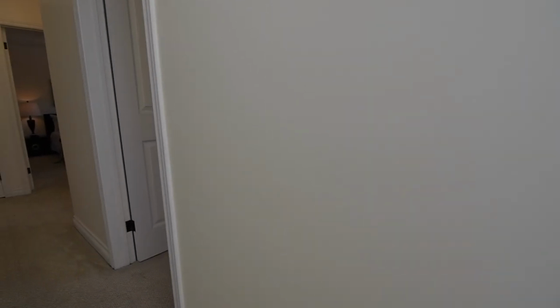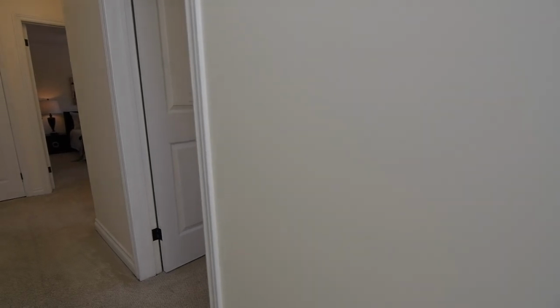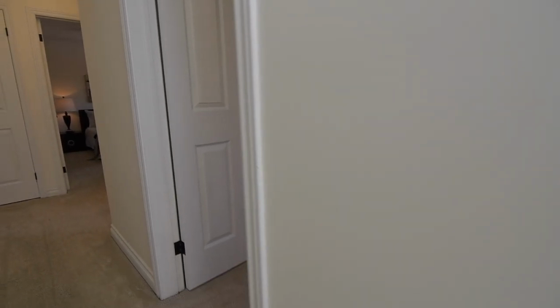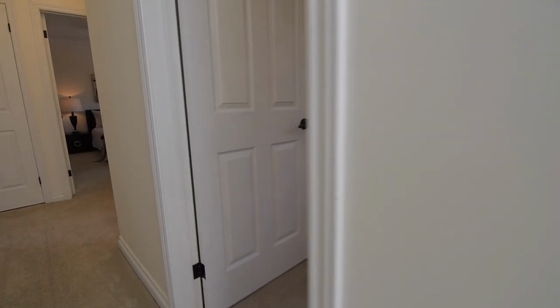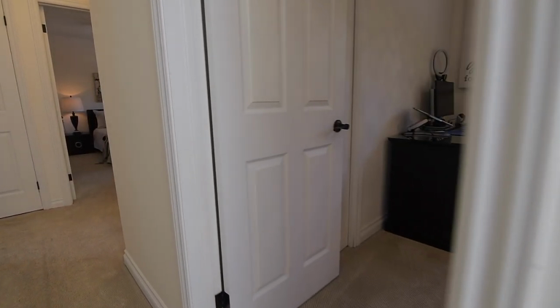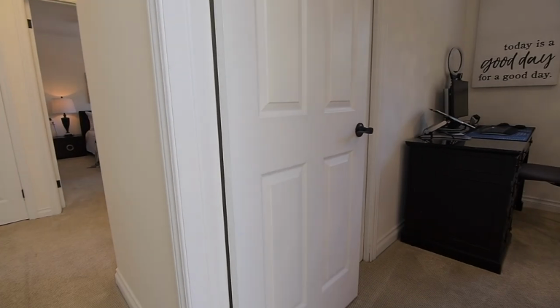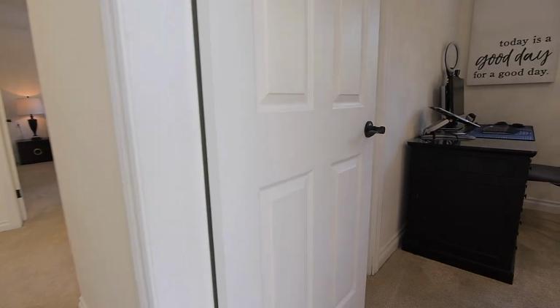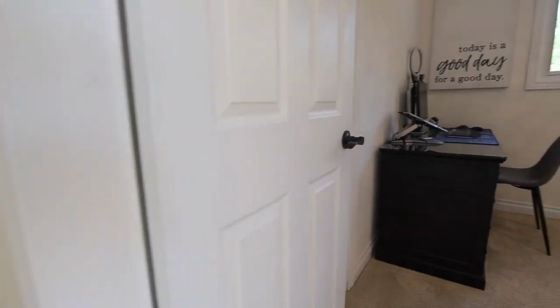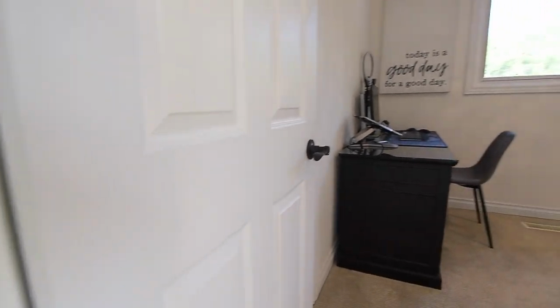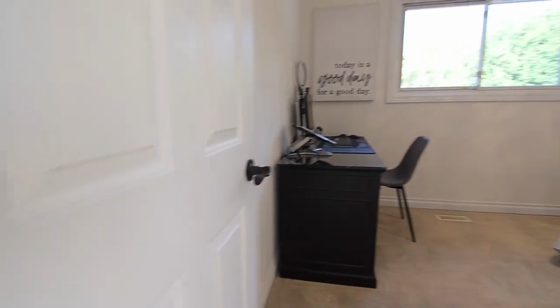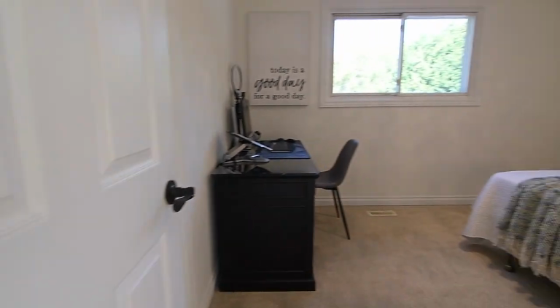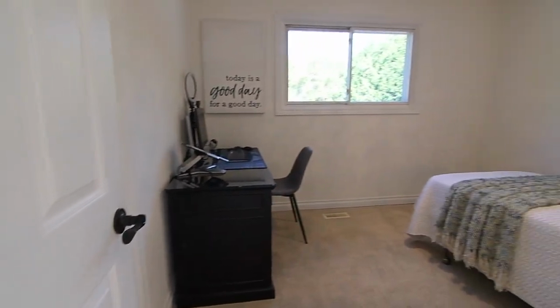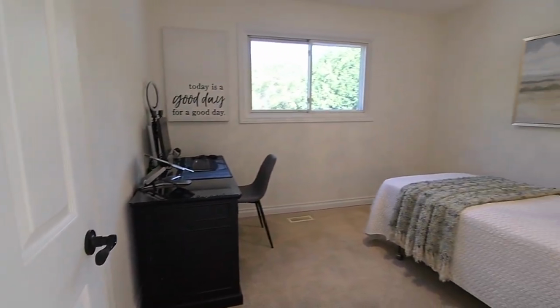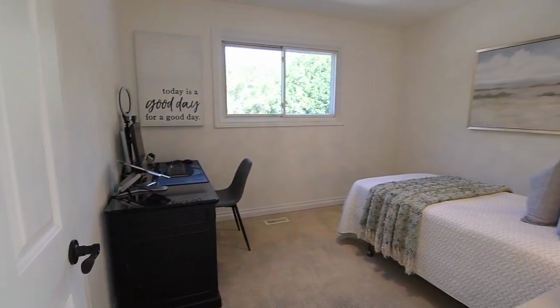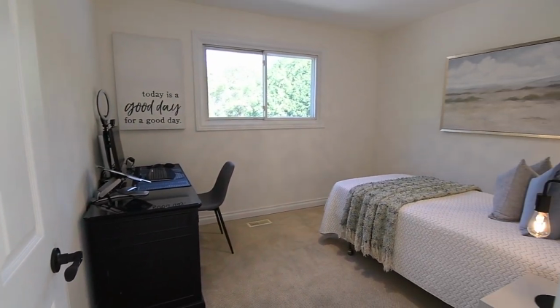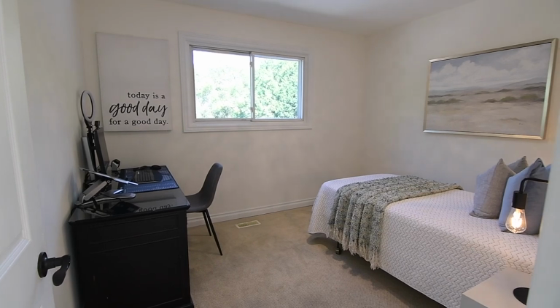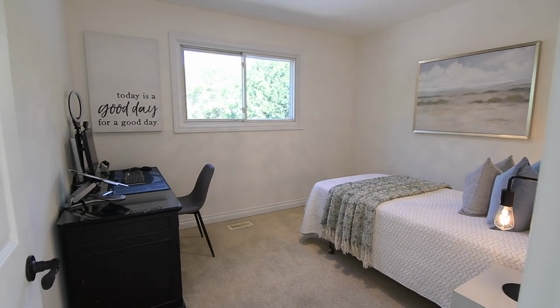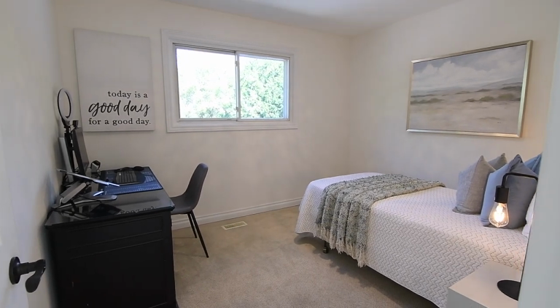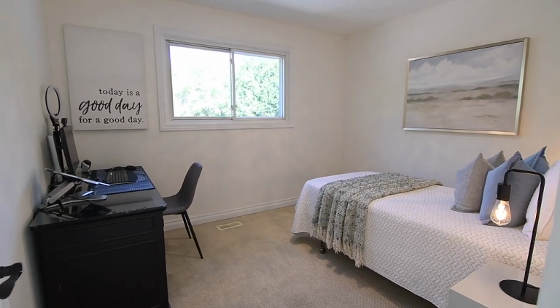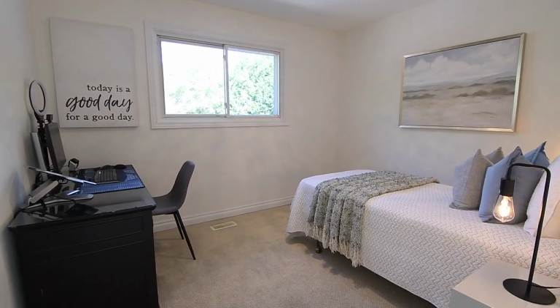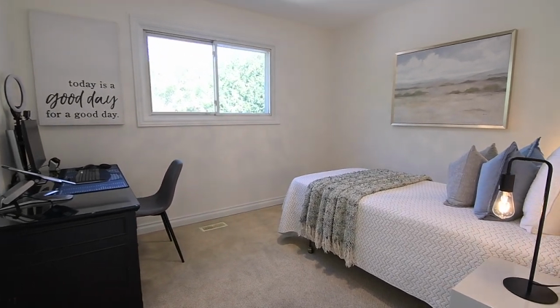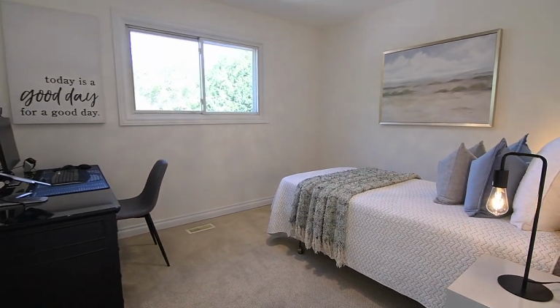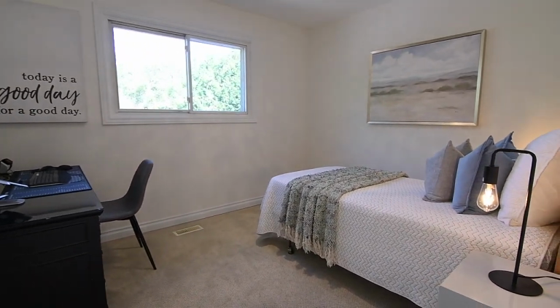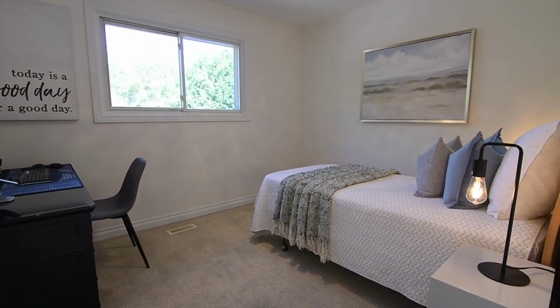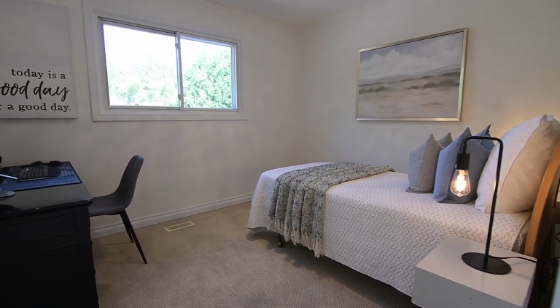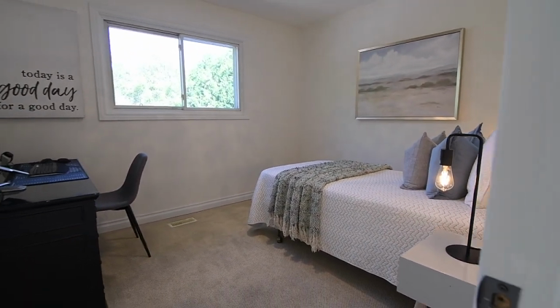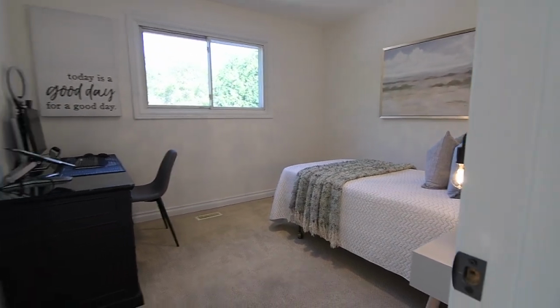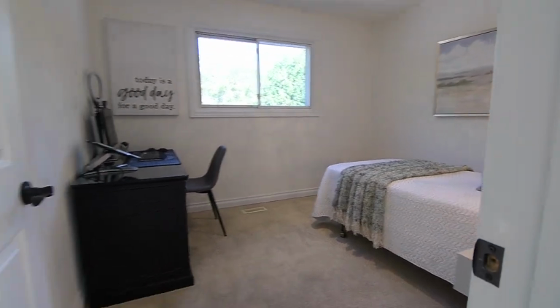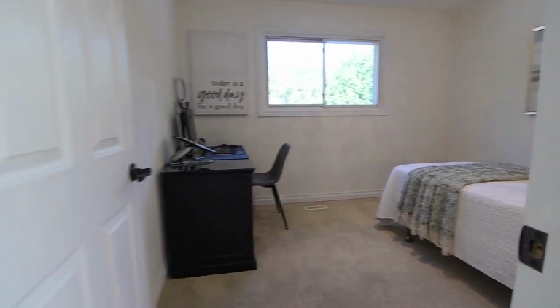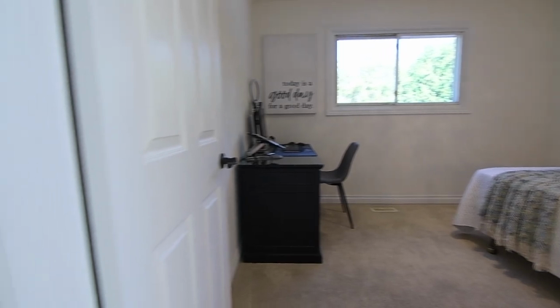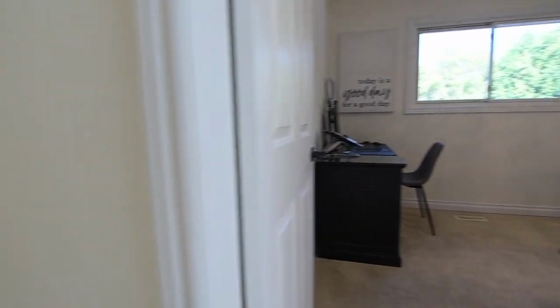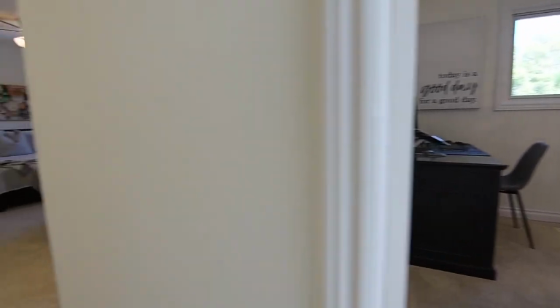The third bedroom has an upgraded metal and crystal flush mount light fixture. Both the second and third bedrooms feature double closets and large north-facing windows with backyard views.